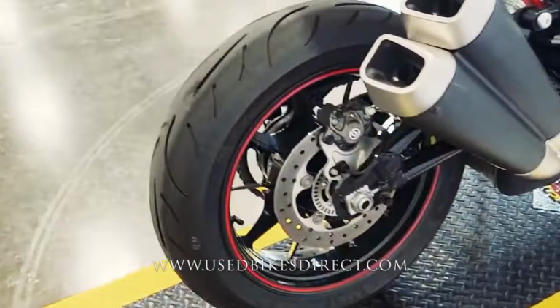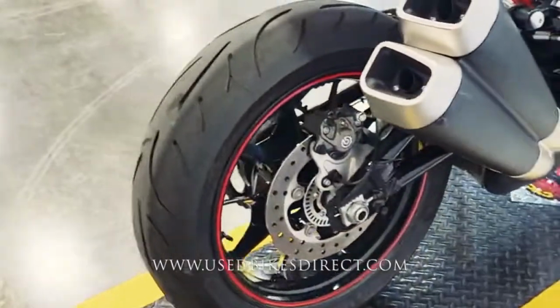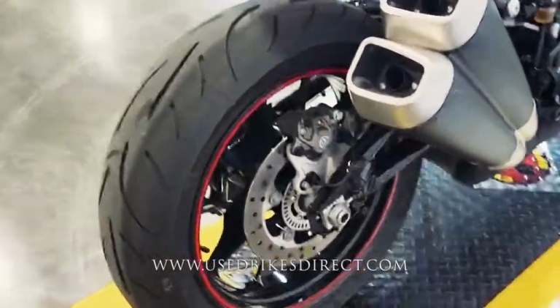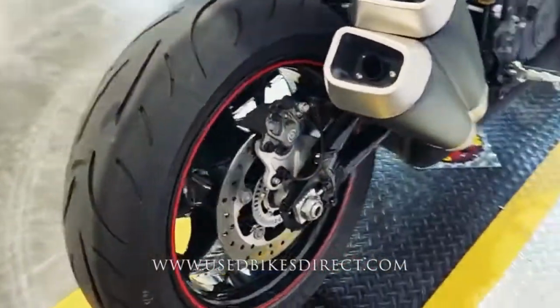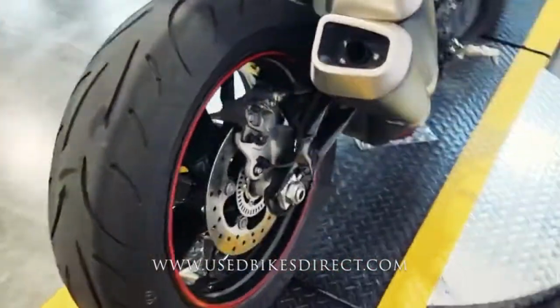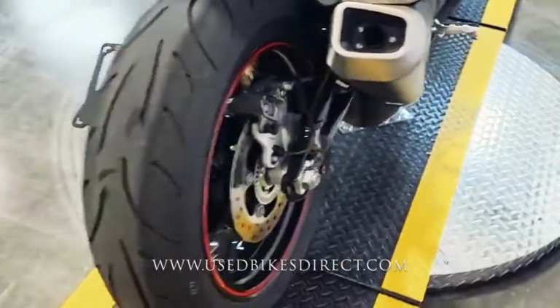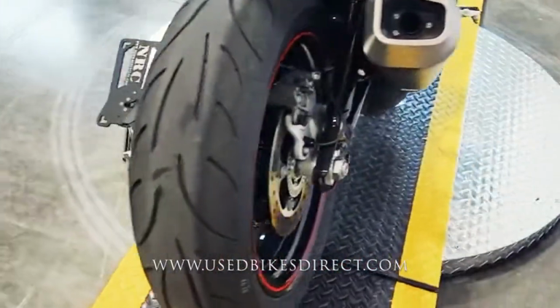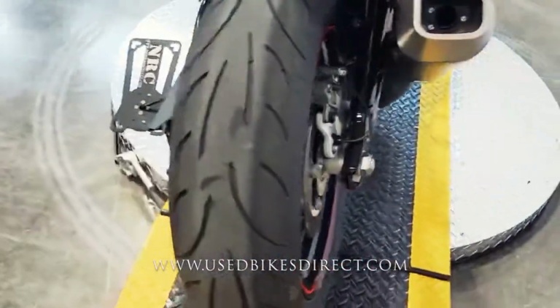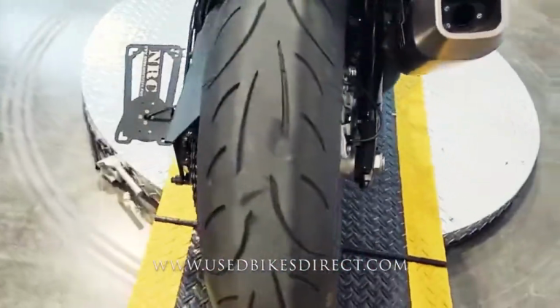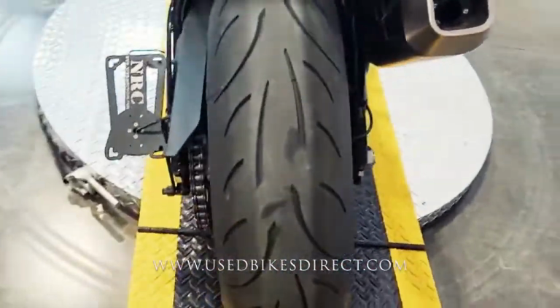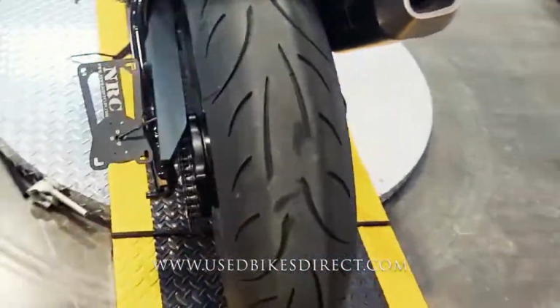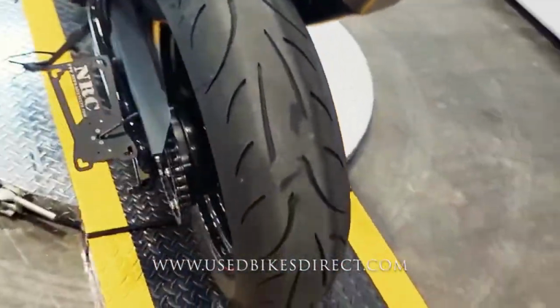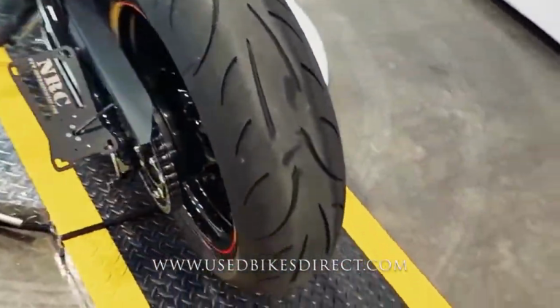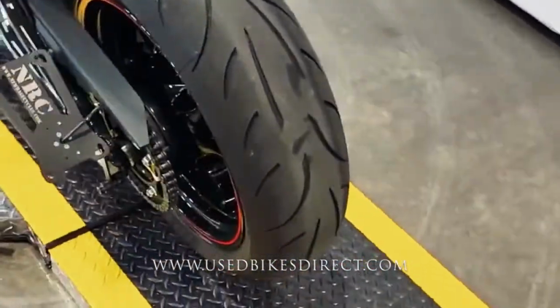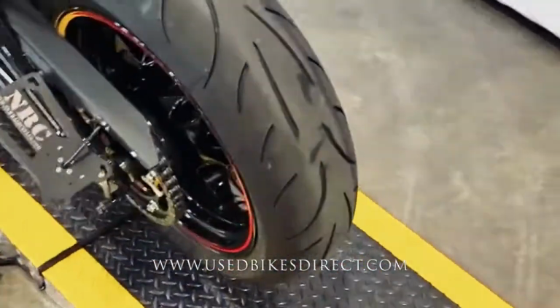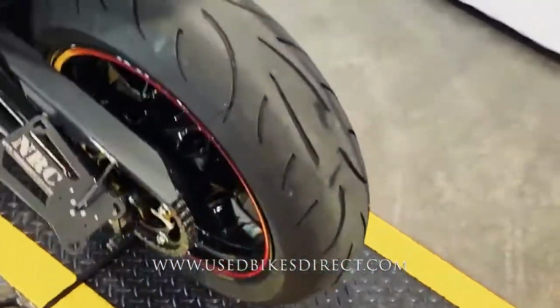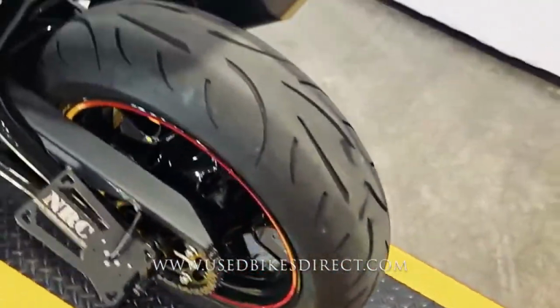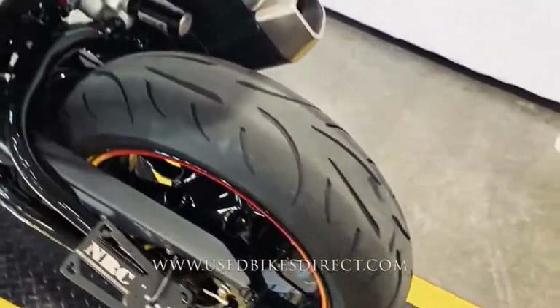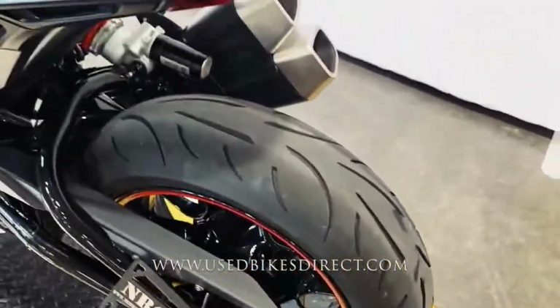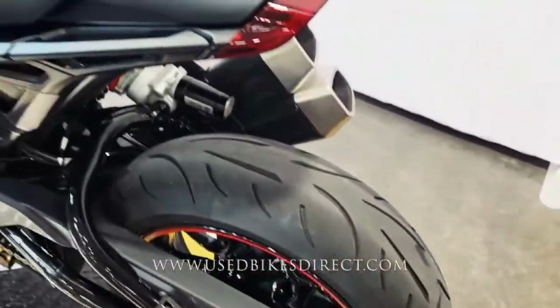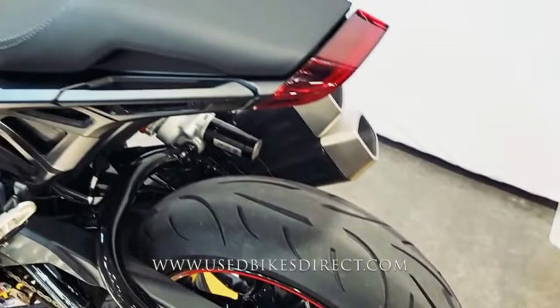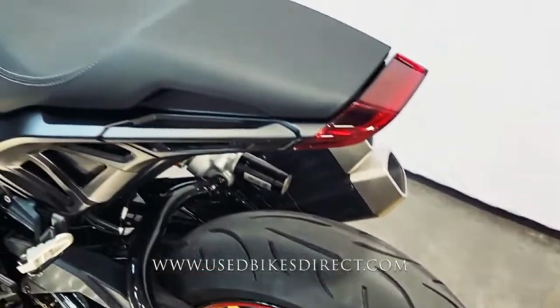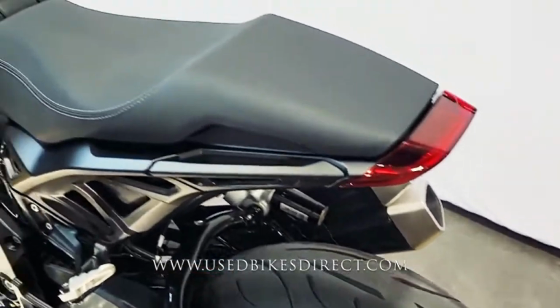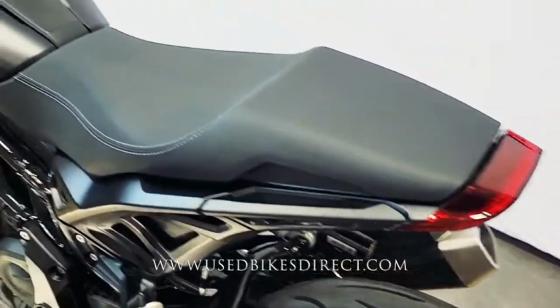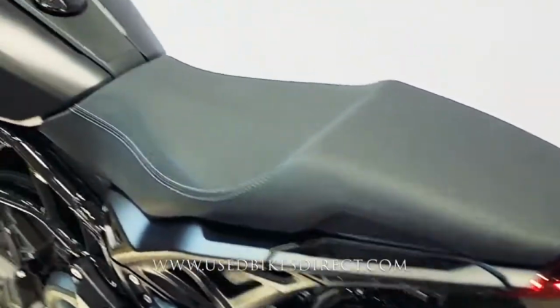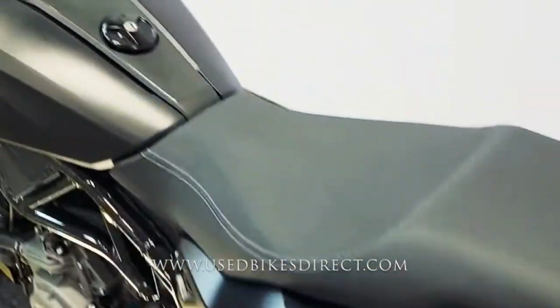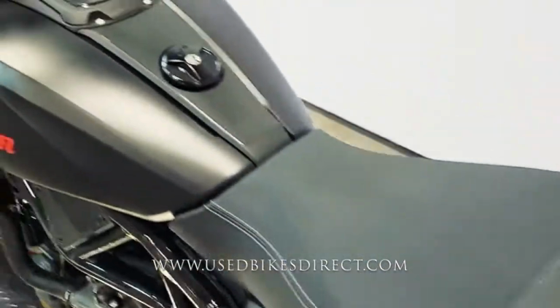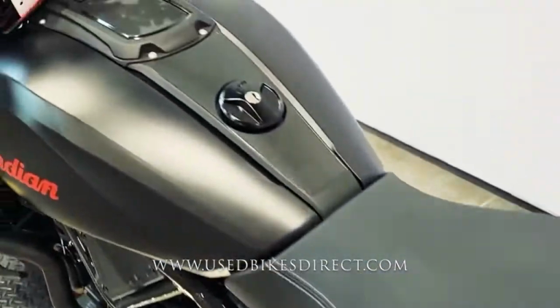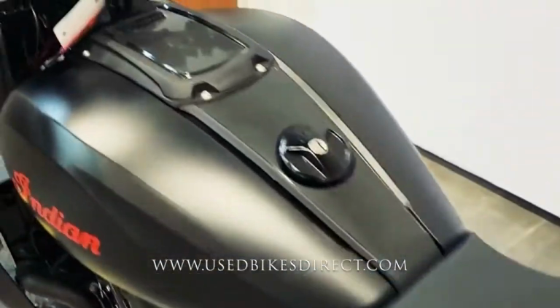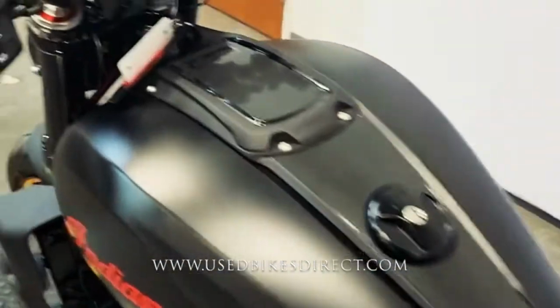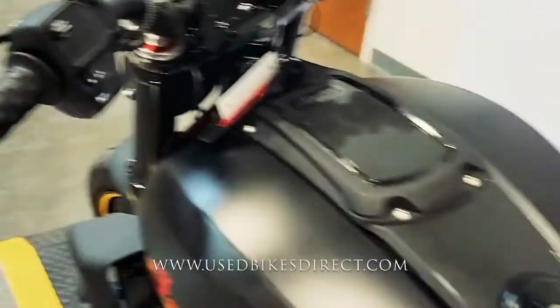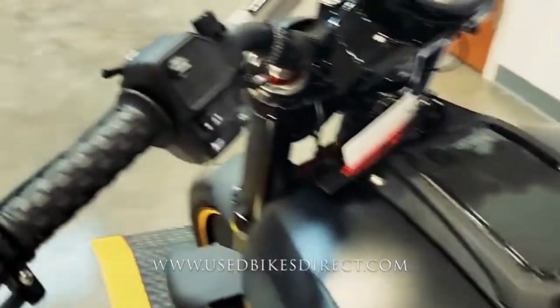Definitely a fun bike. Of course, Indian is an American-made brand. This particular one even has cruise control, so that definitely comes in handy if you are planning those longer commutes.